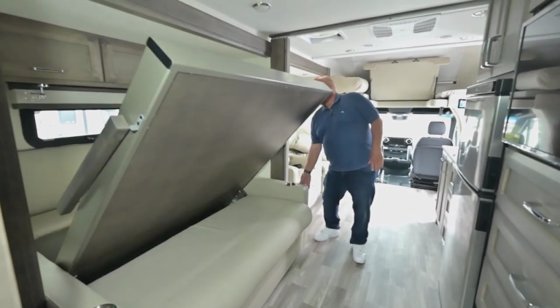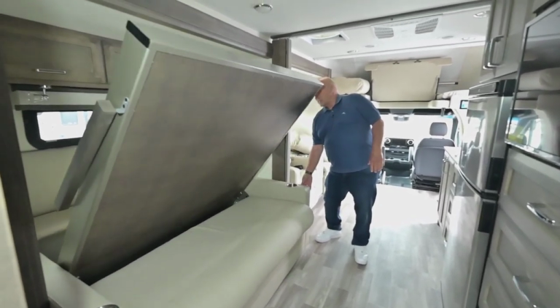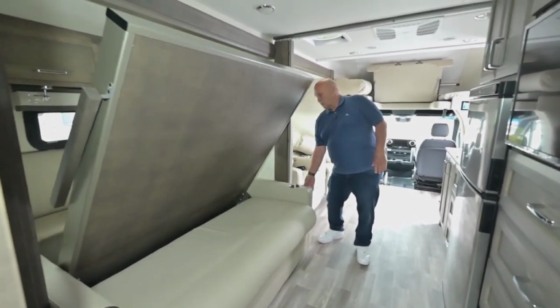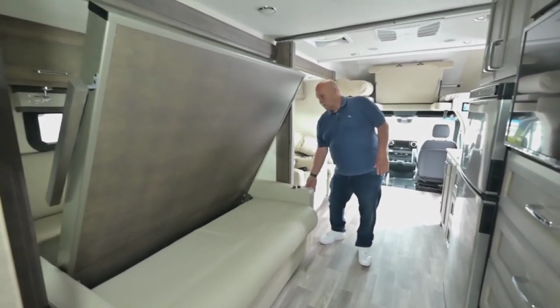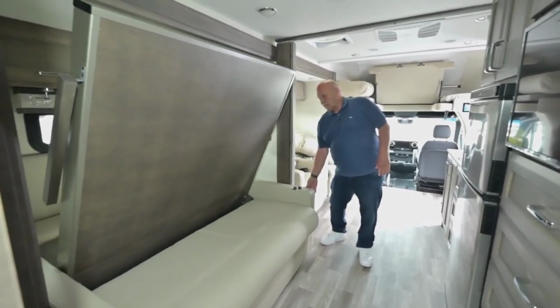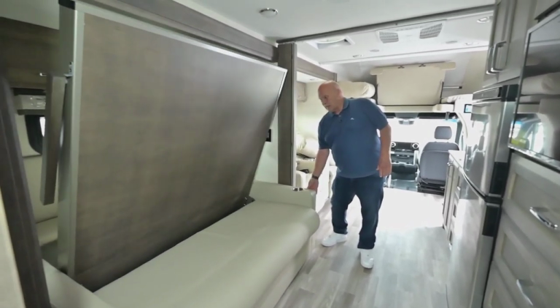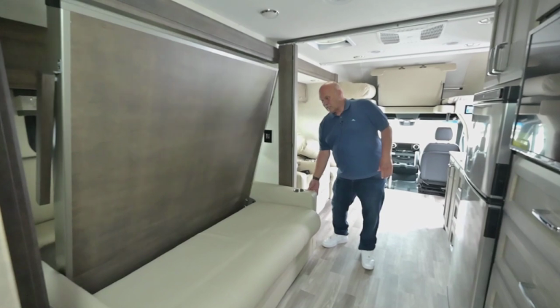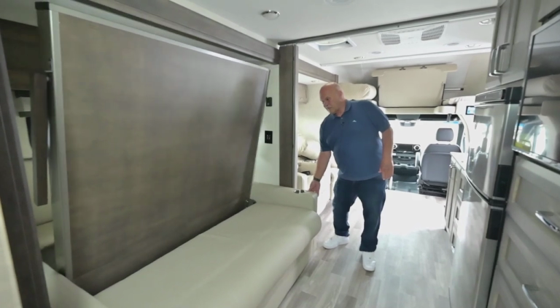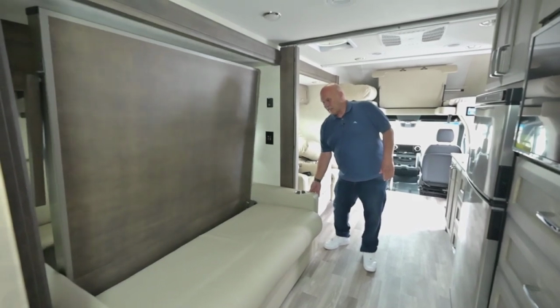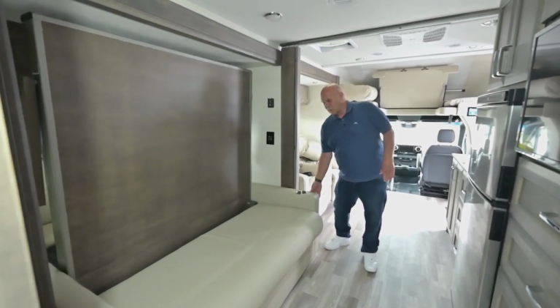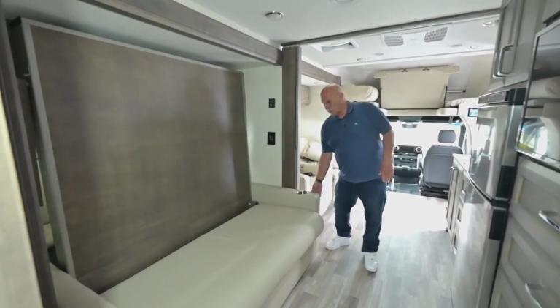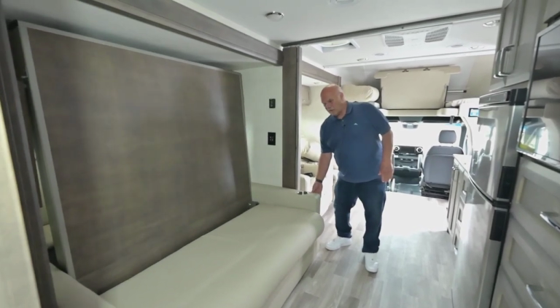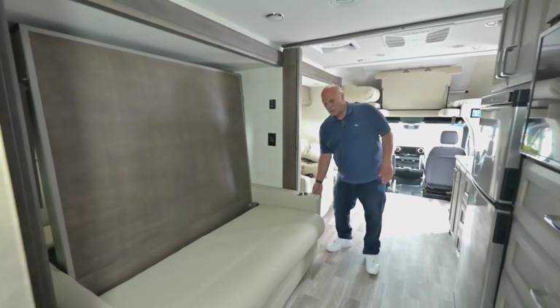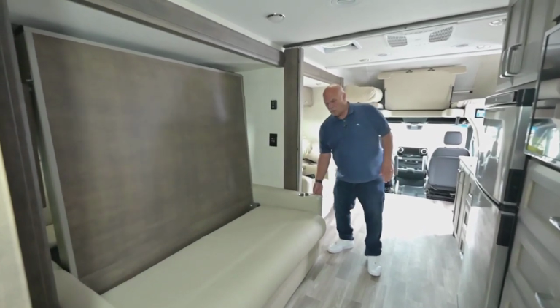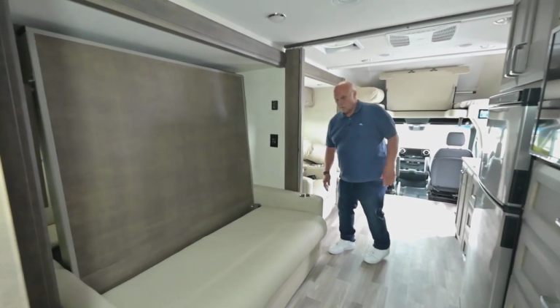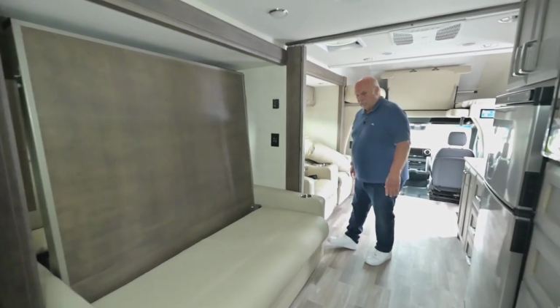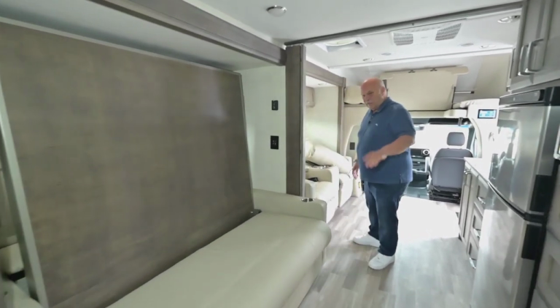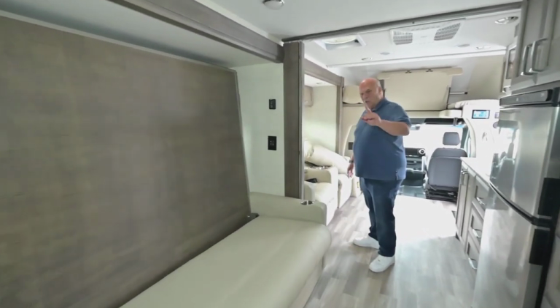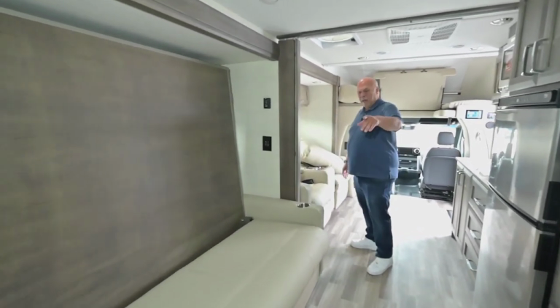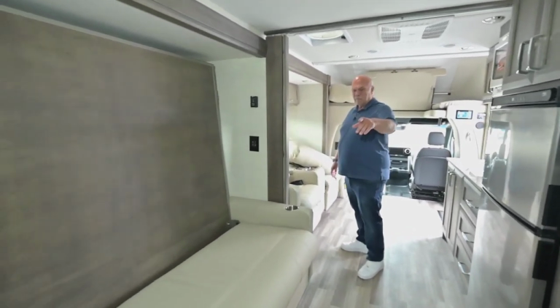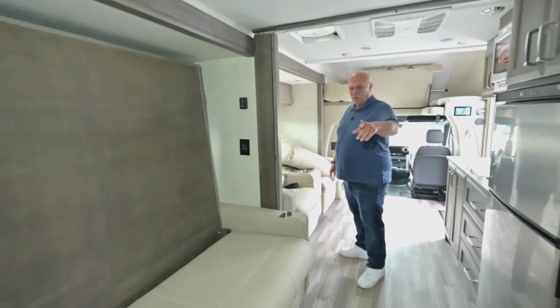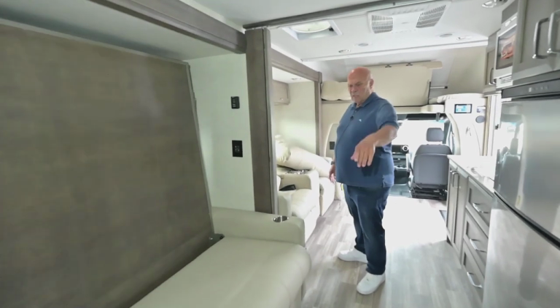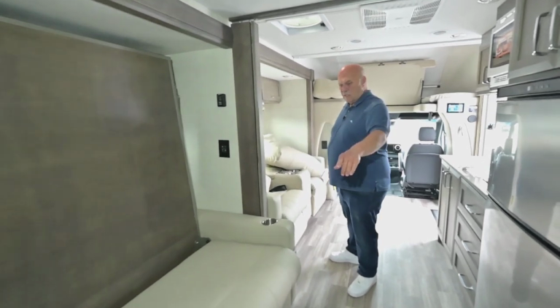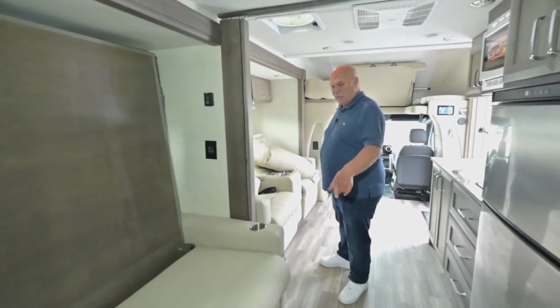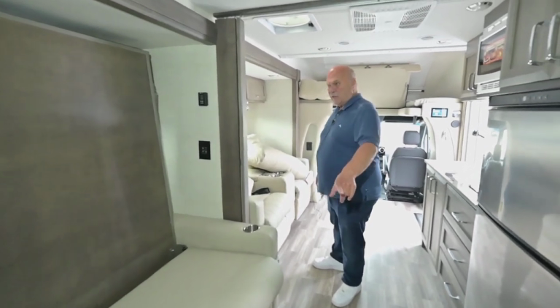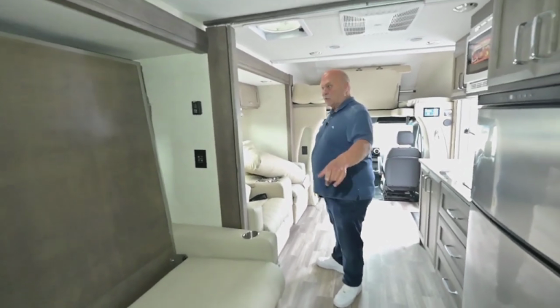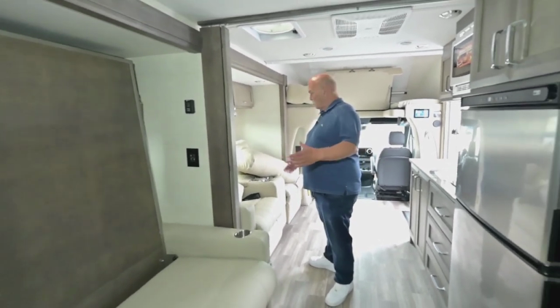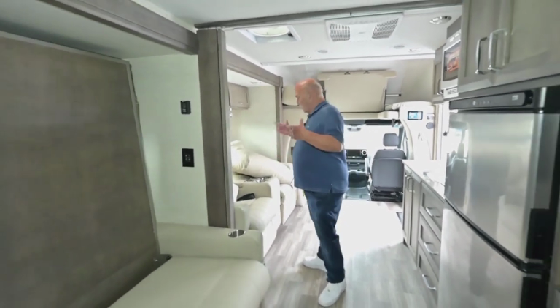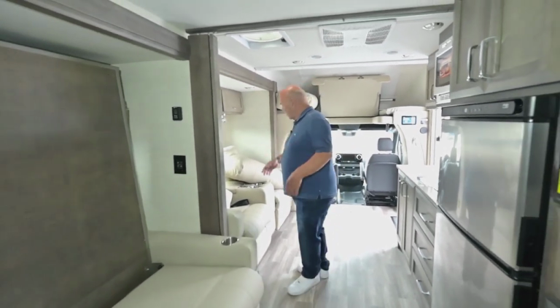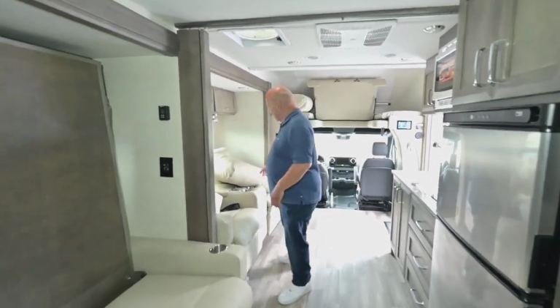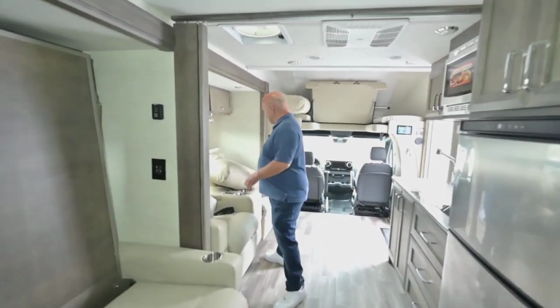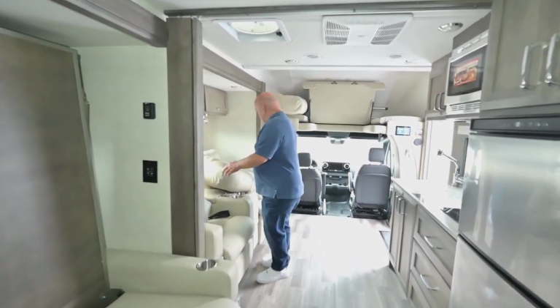It's nice to have a window behind the bed because of the fans. You put one fan on low — even if you close the bathroom door, the air will come under the door and pull air across you when you sleep.